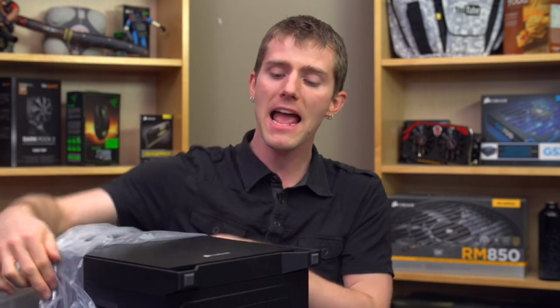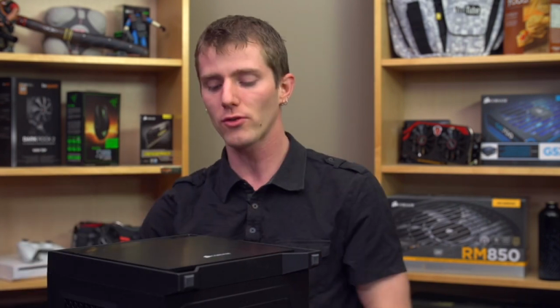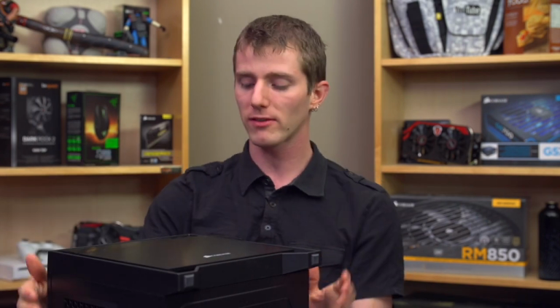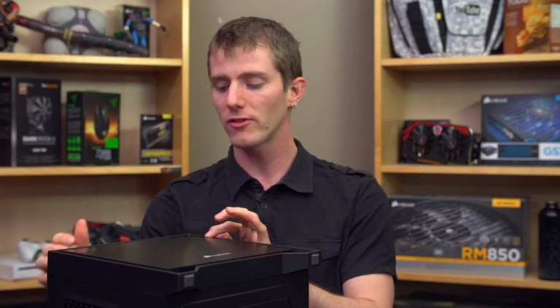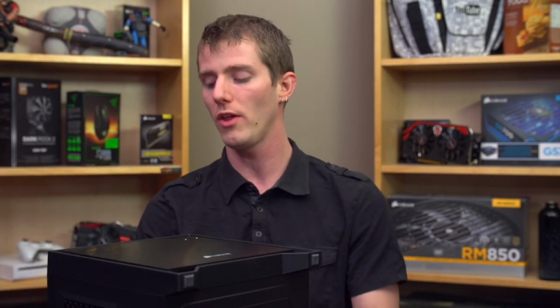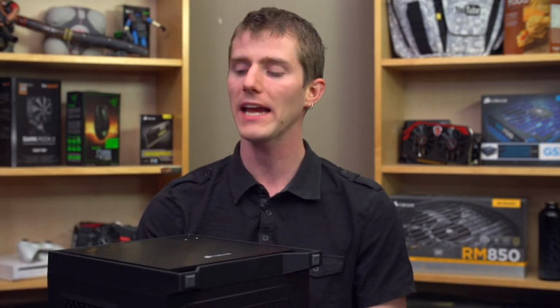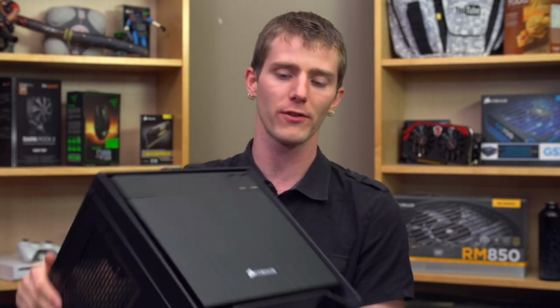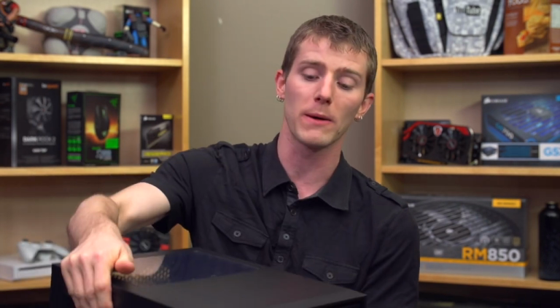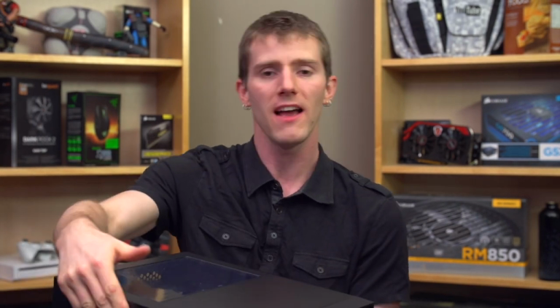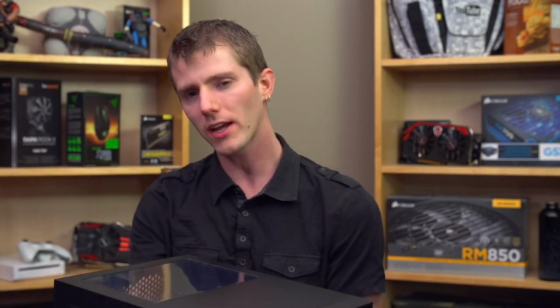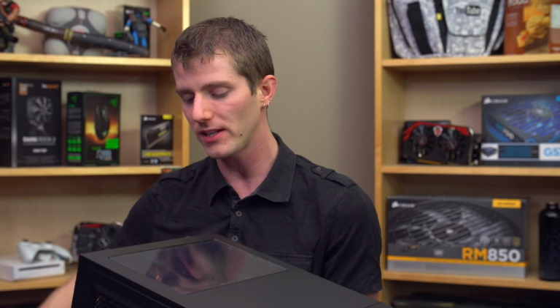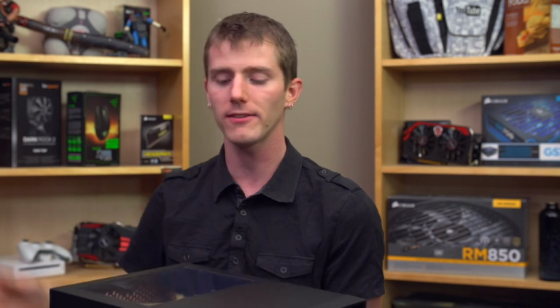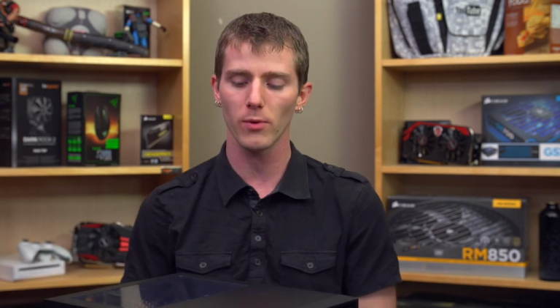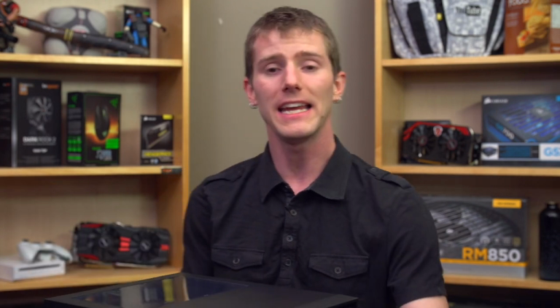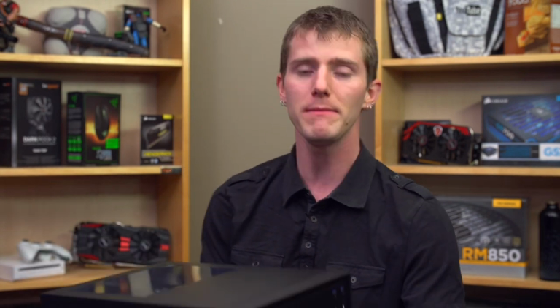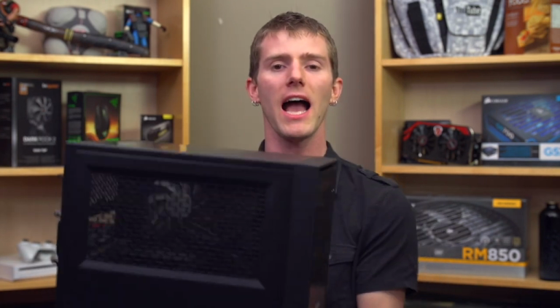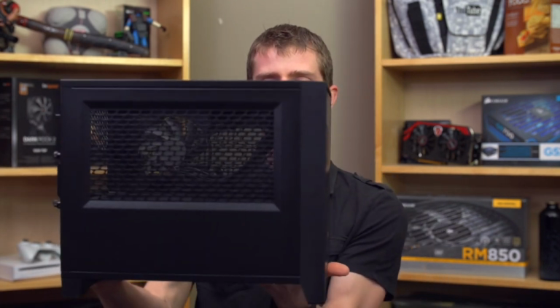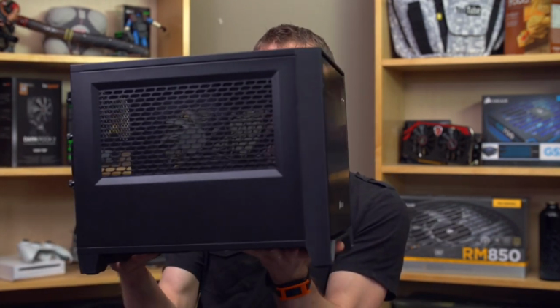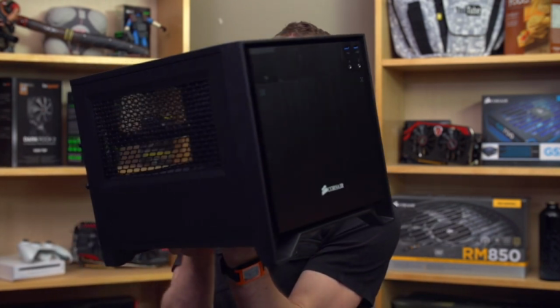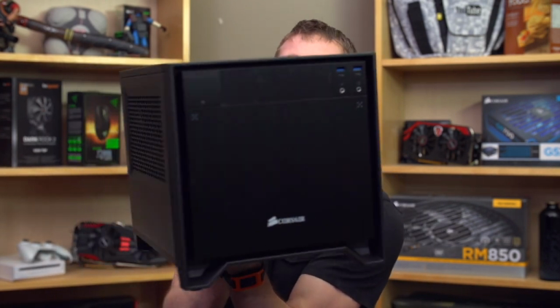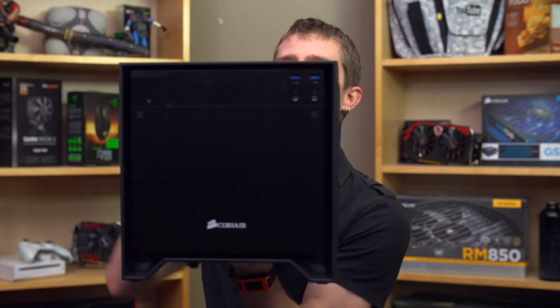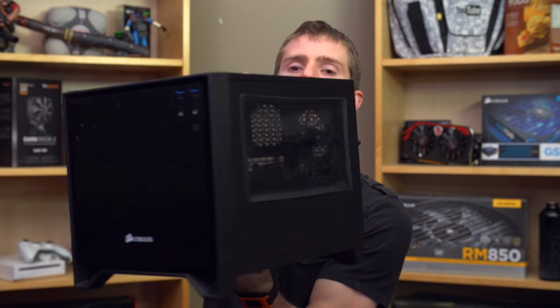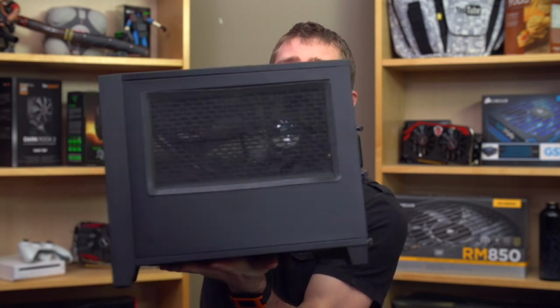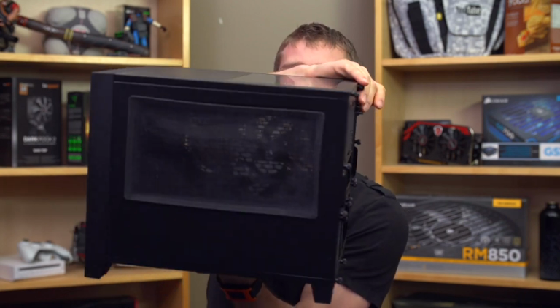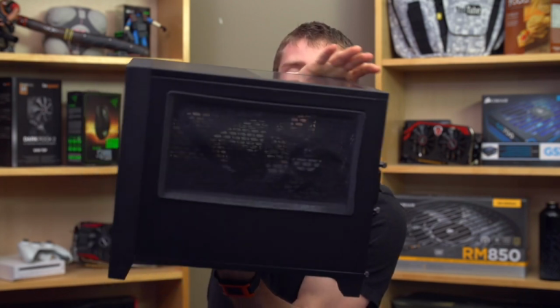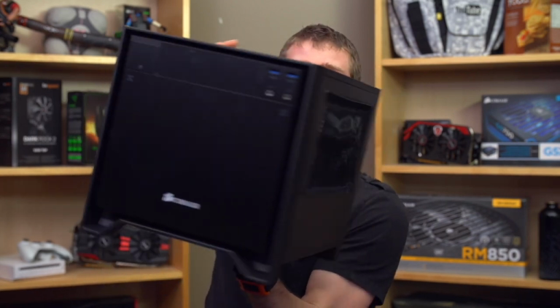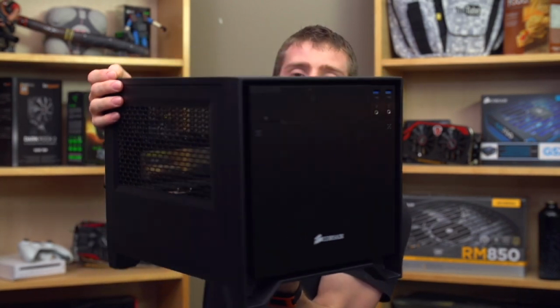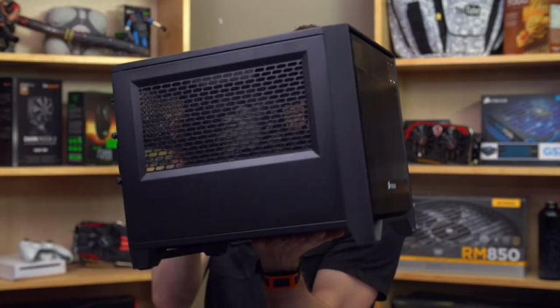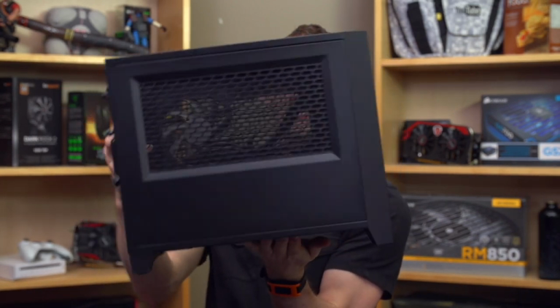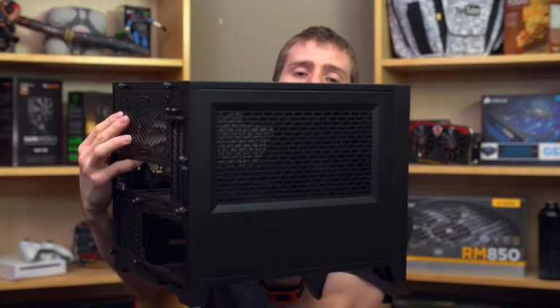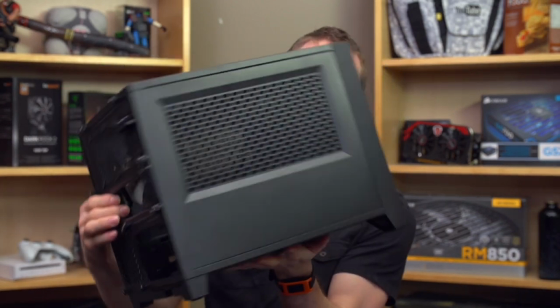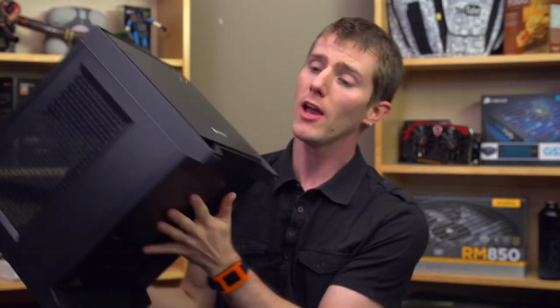And it is going to be expected to hold the highest tier of hardware, but unlike other Obsidian cases this one is a mini ITX enclosure, so it'll hold the highest end stuff that you could possibly expect to run in a mini ITX case.